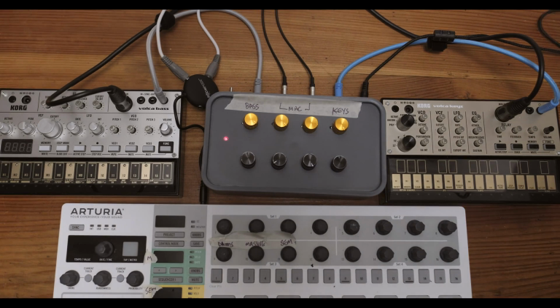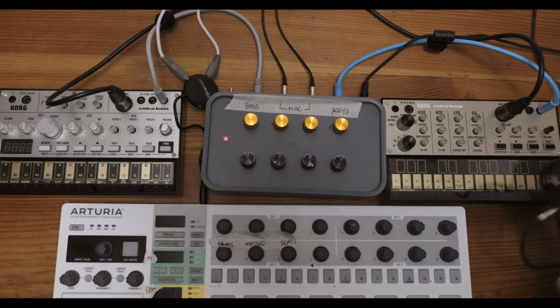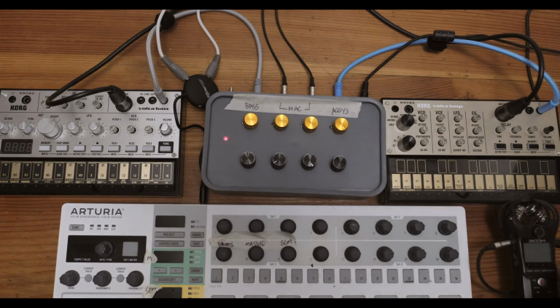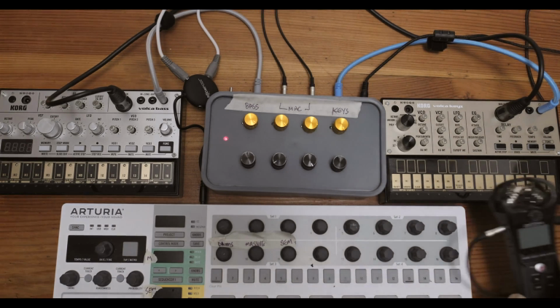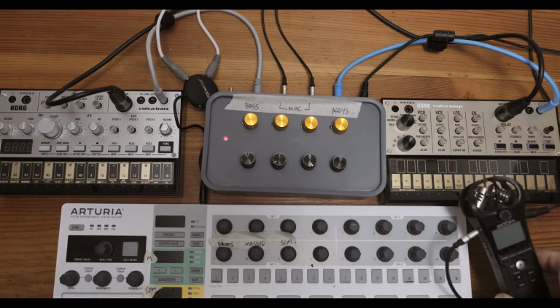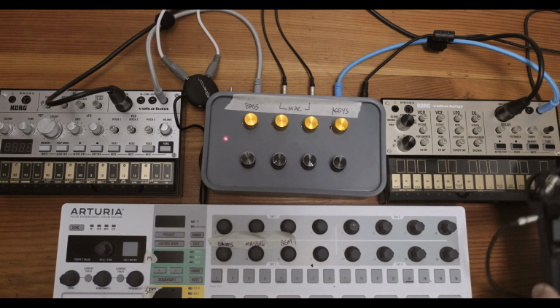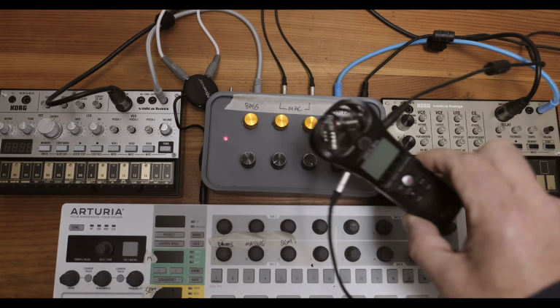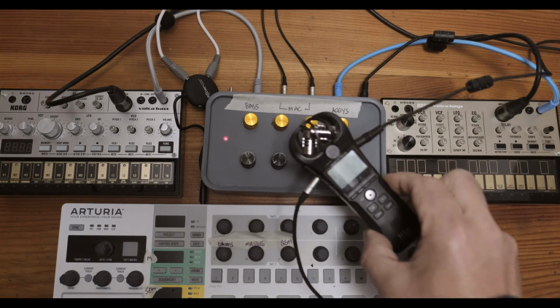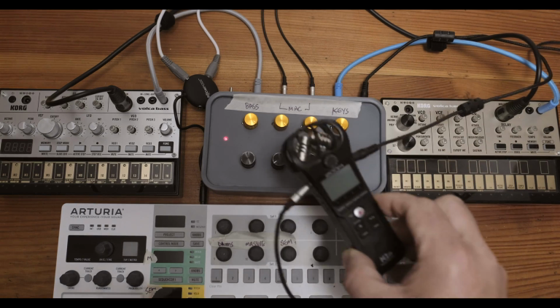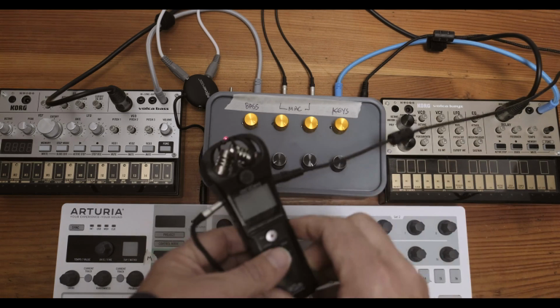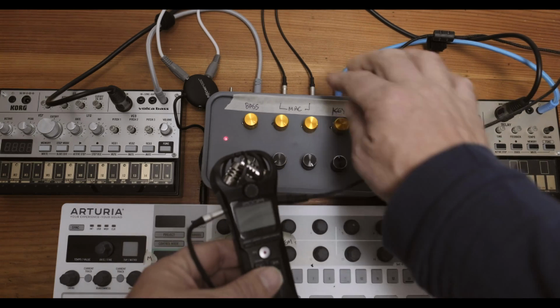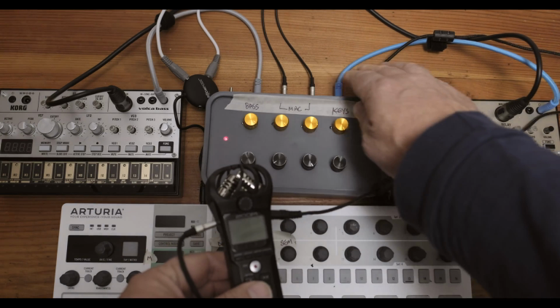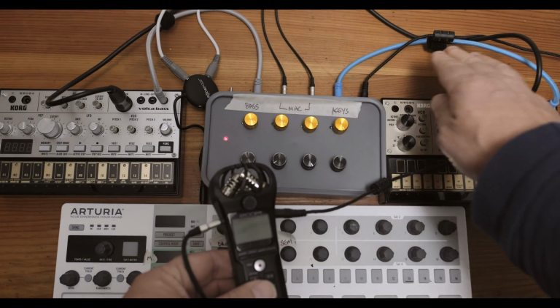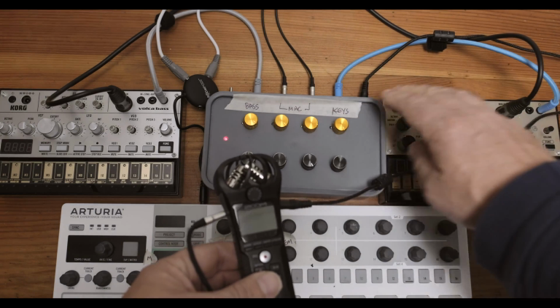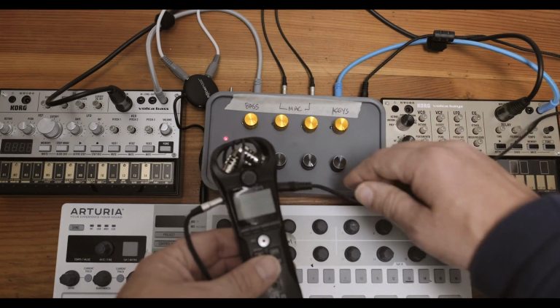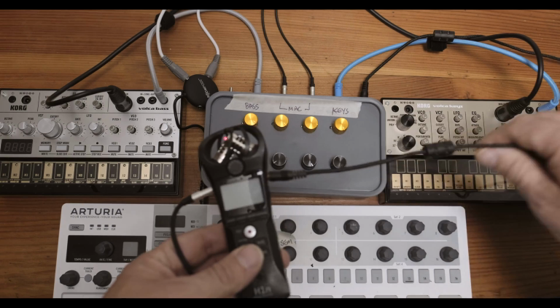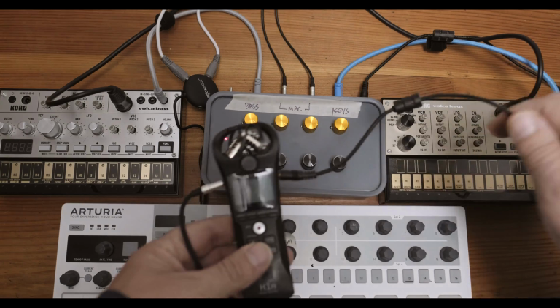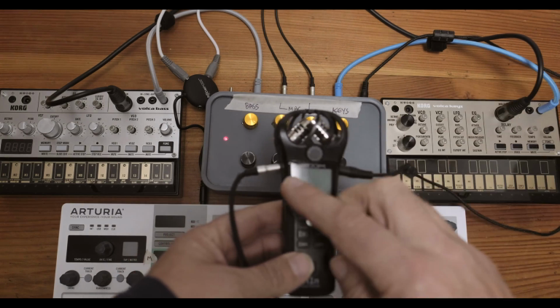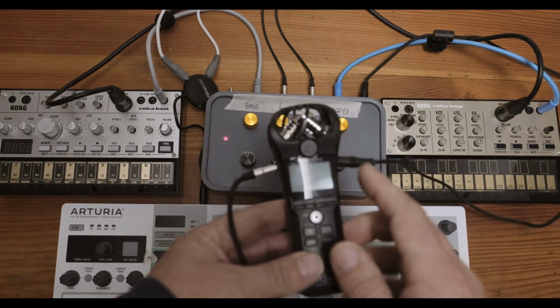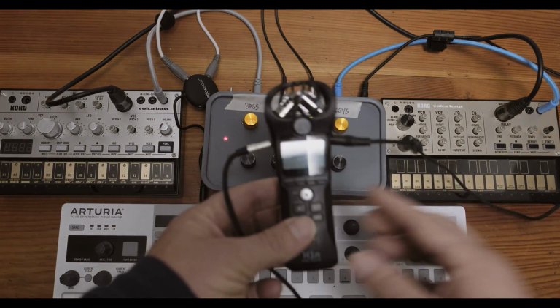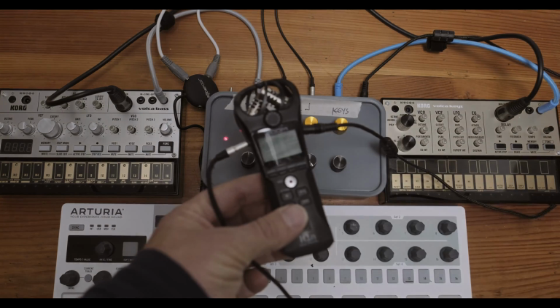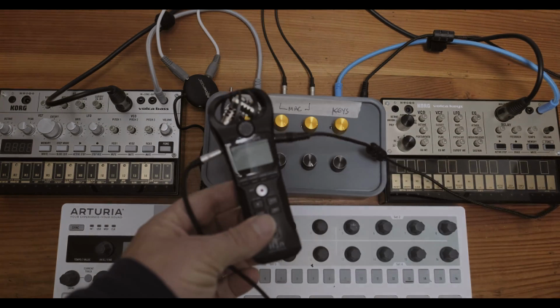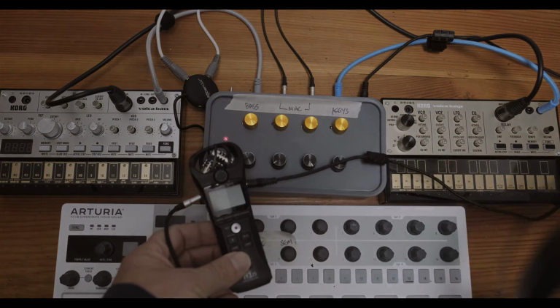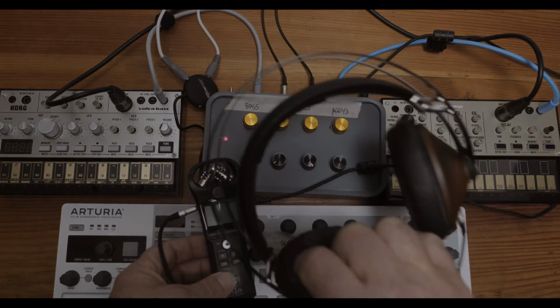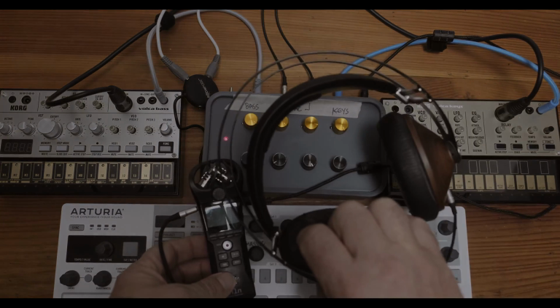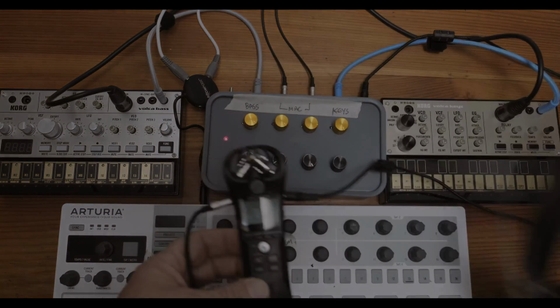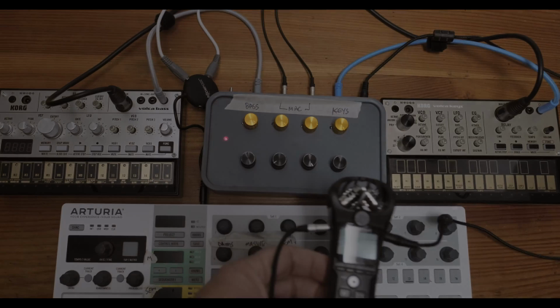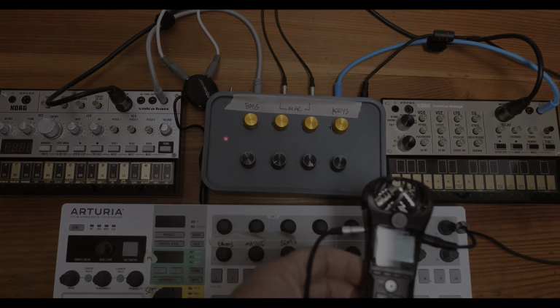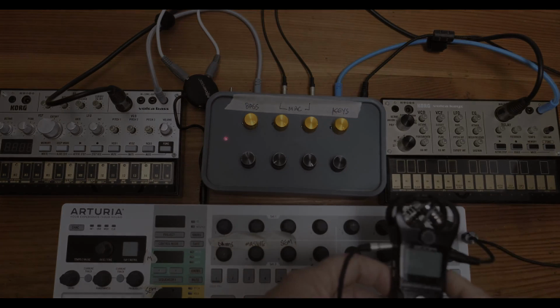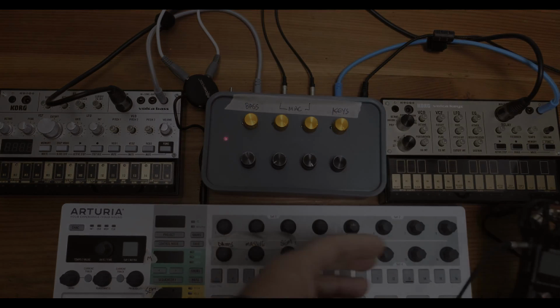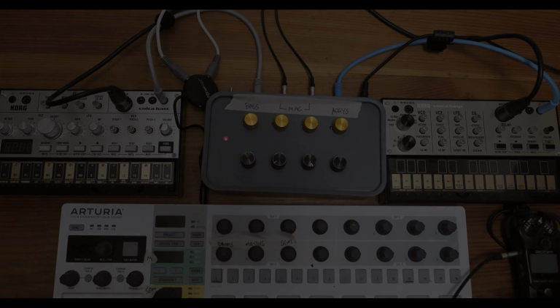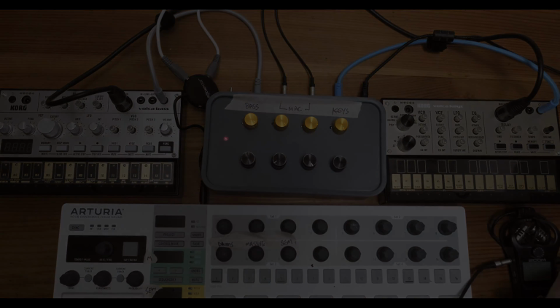I put on my recorder — that's what I usually do: take the output from my mixer into a recorder, and I can listen on headphones.